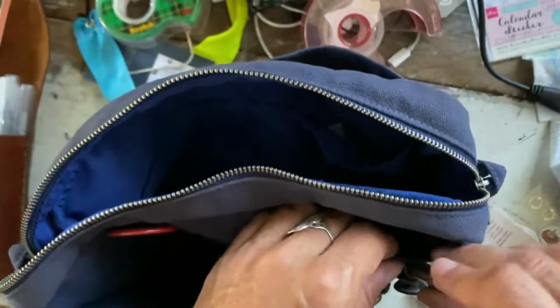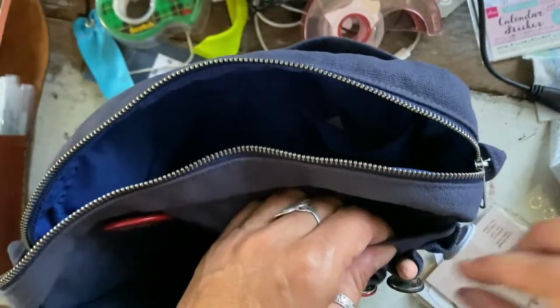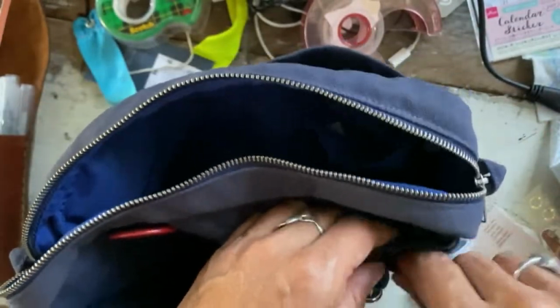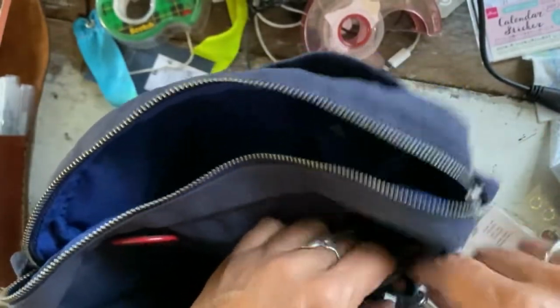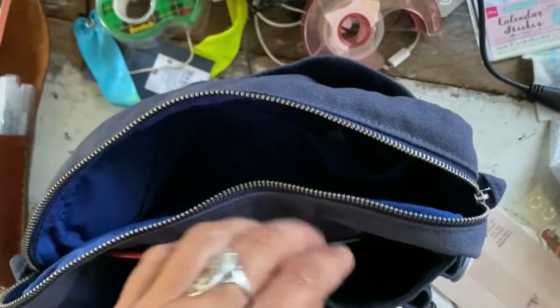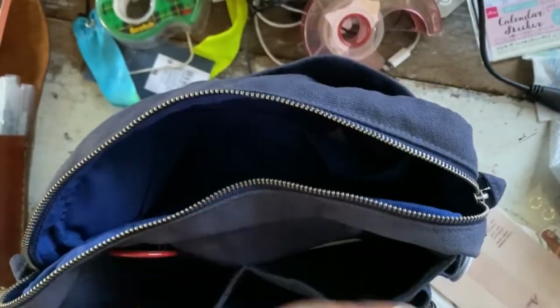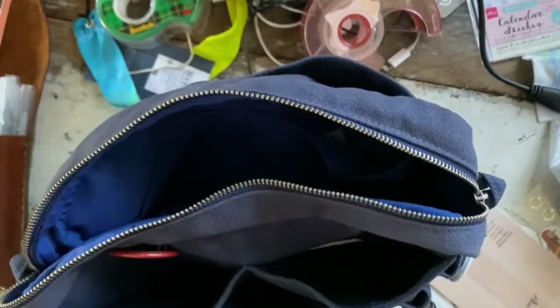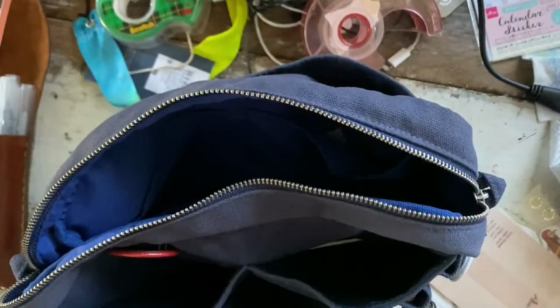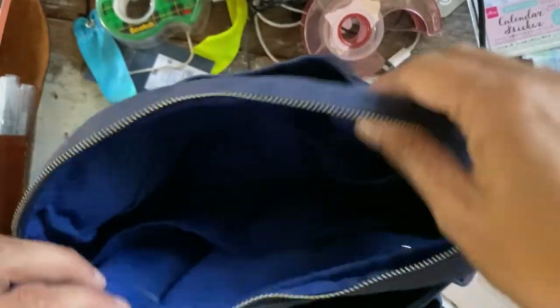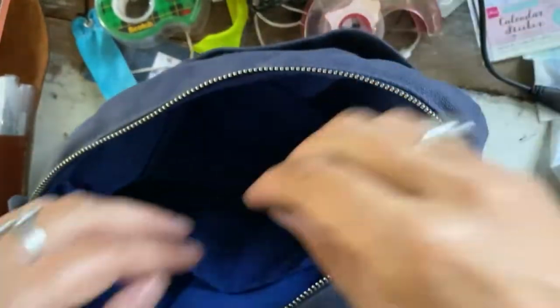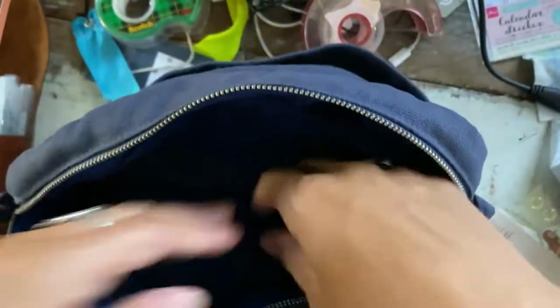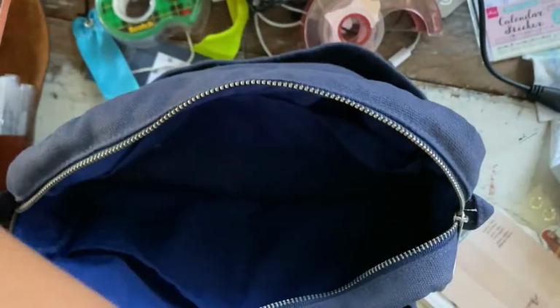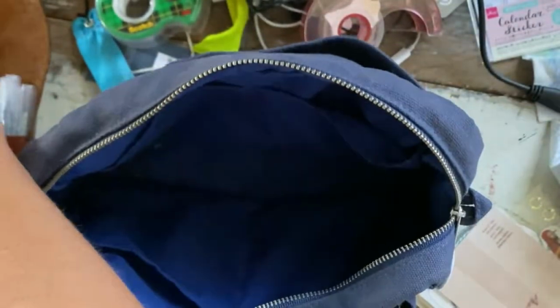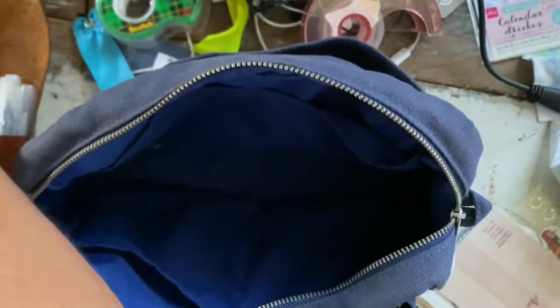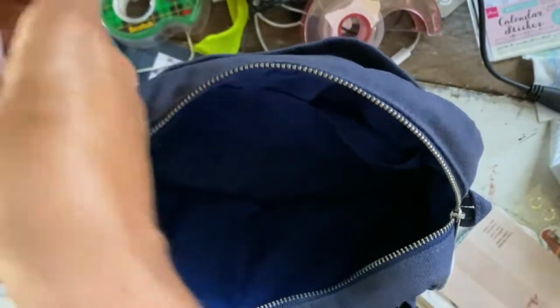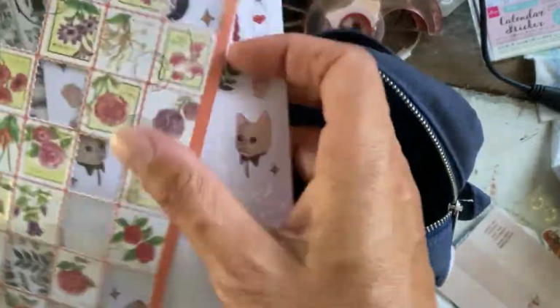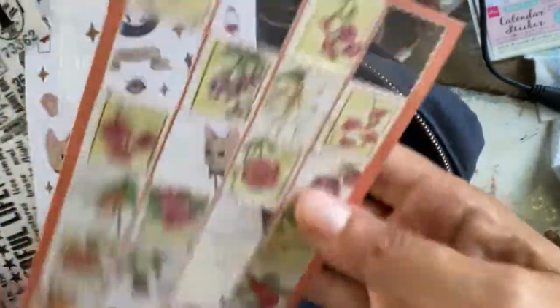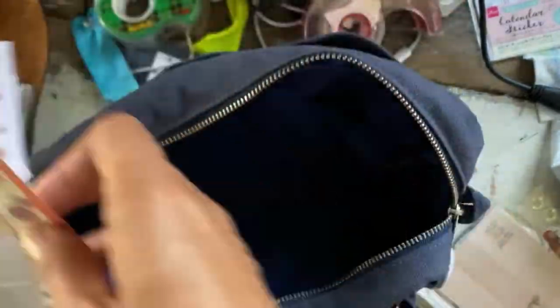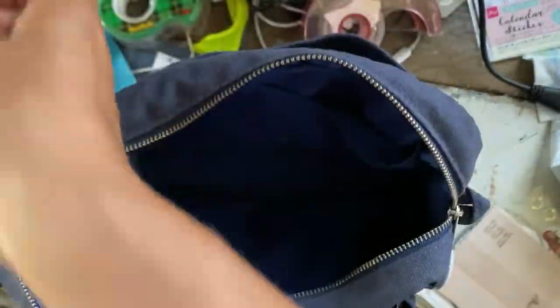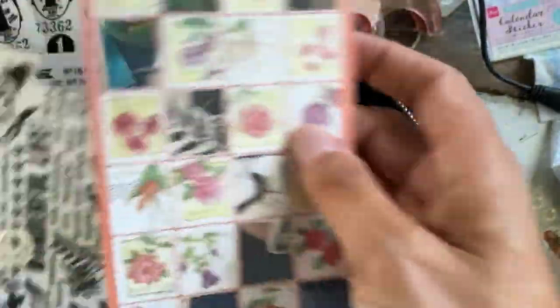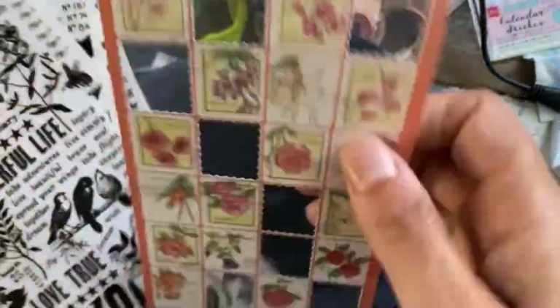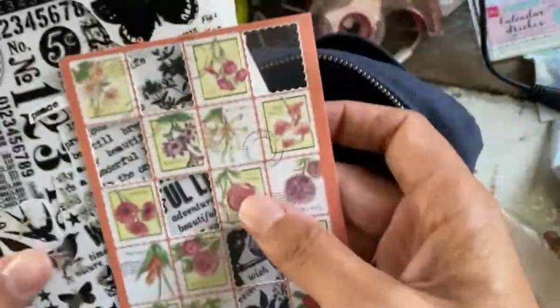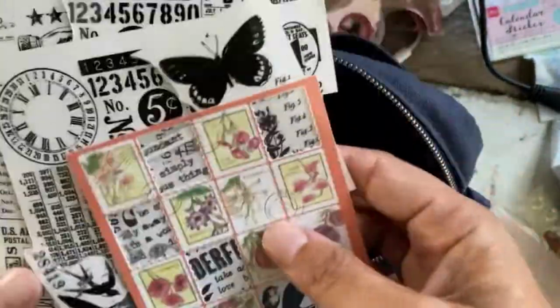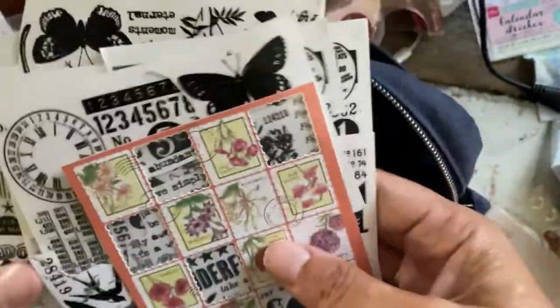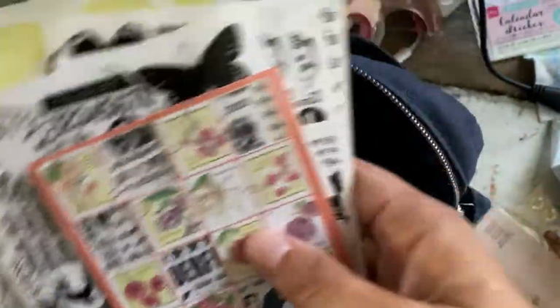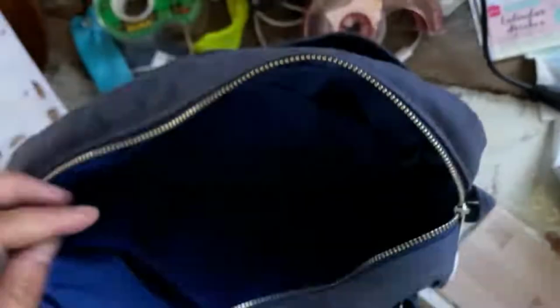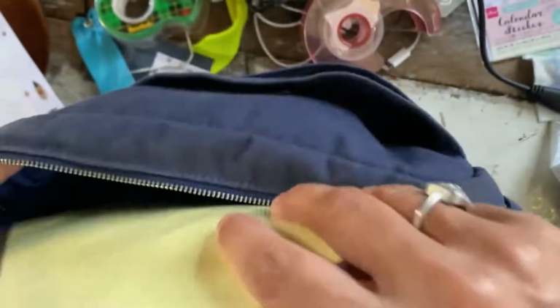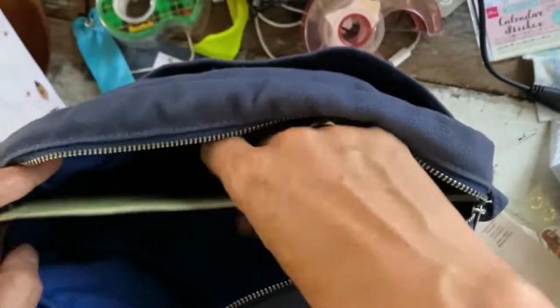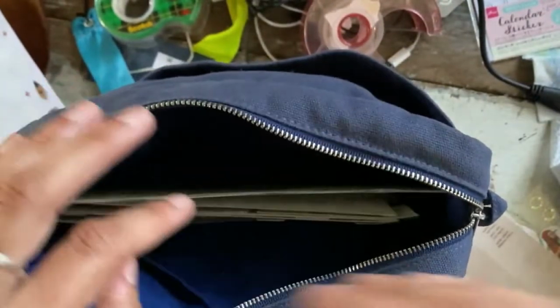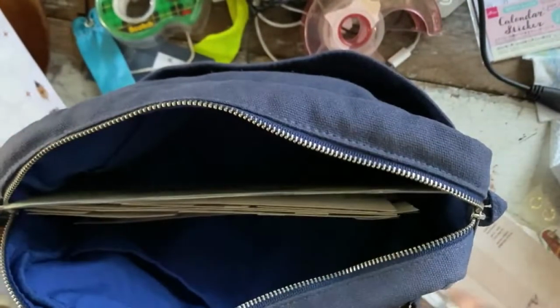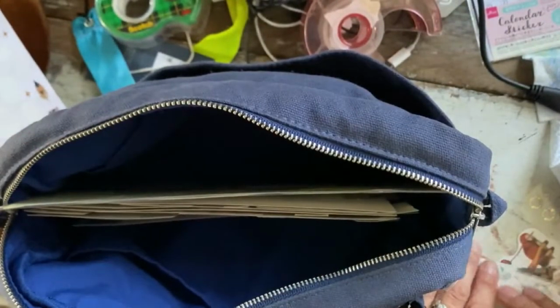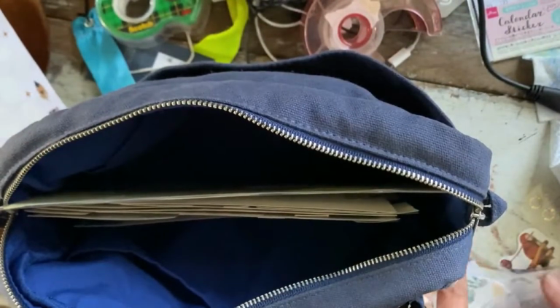We're going to Palm Springs for a few days at a friend's place, and I want to bring some of my journaling things. As you can see, I'm bringing a lot of rub-ons.